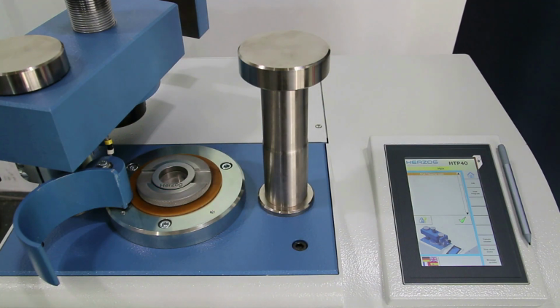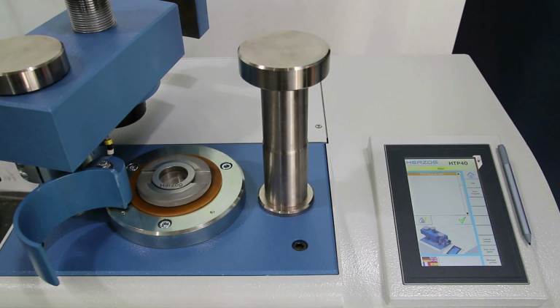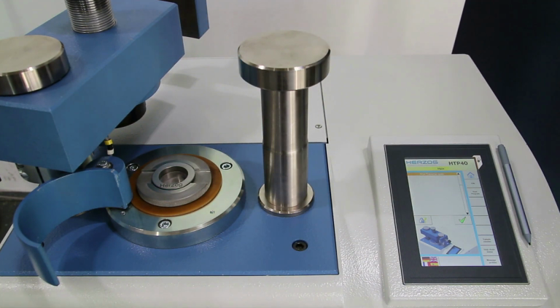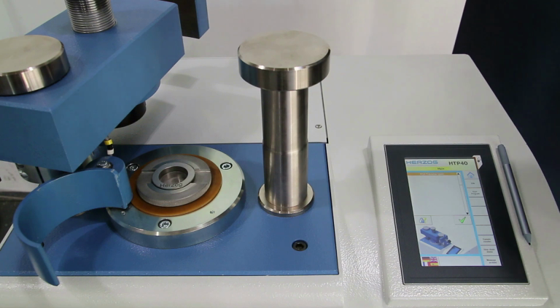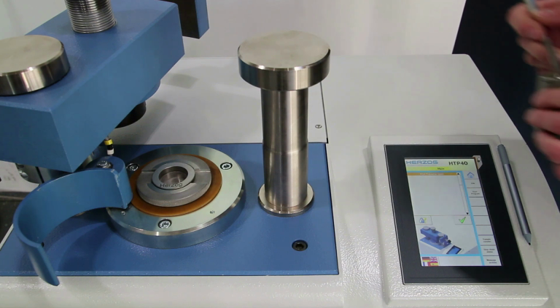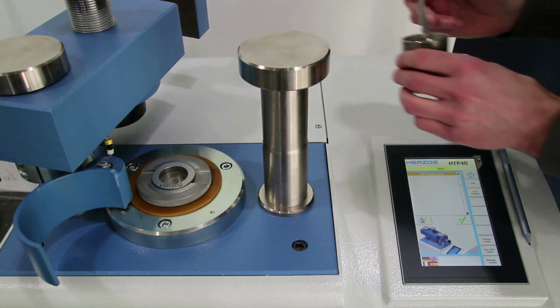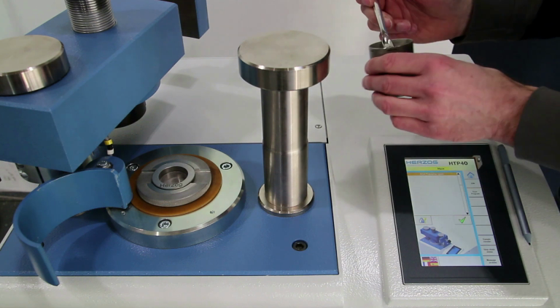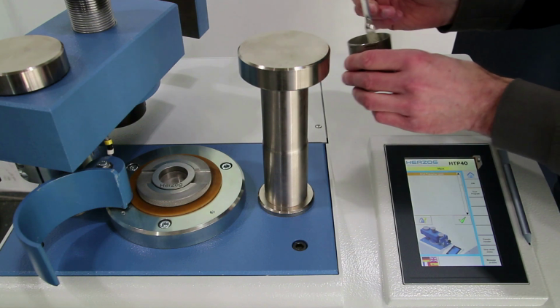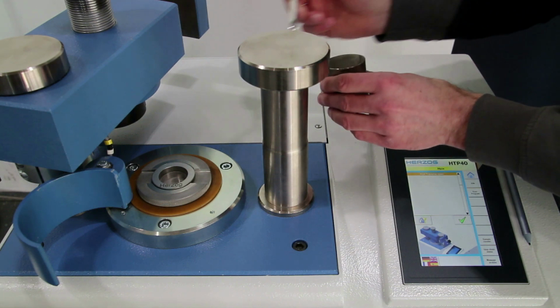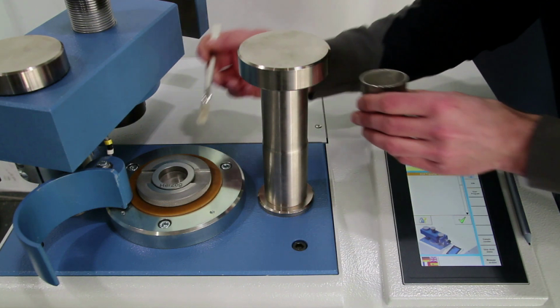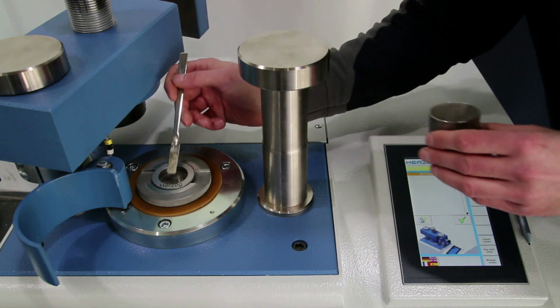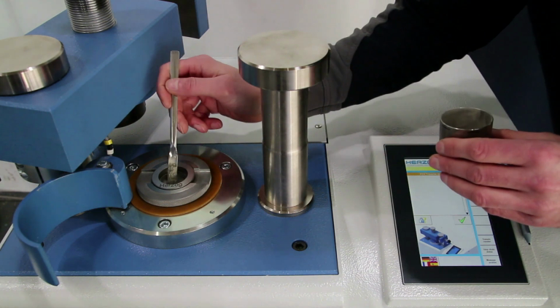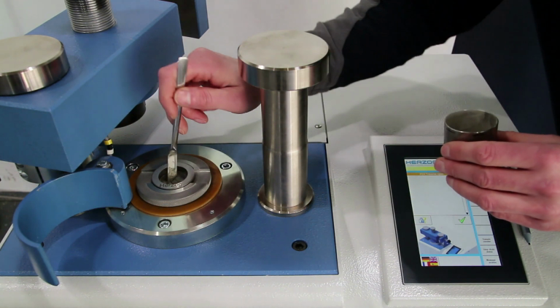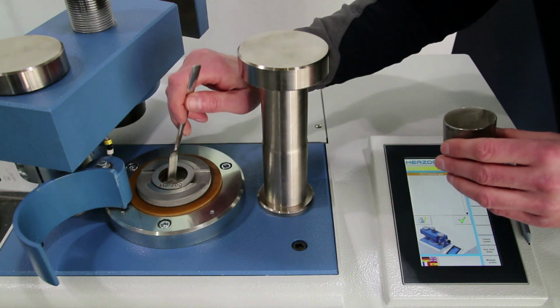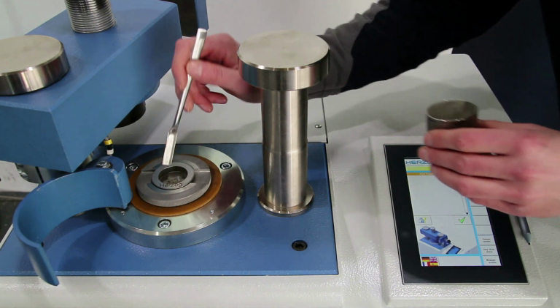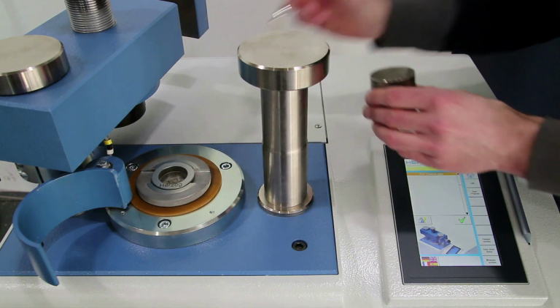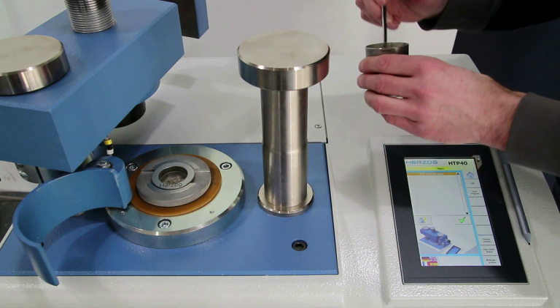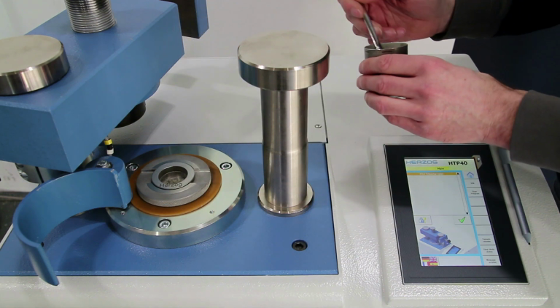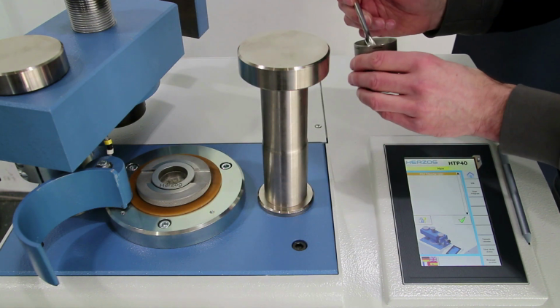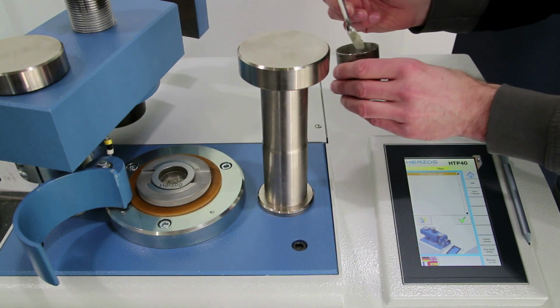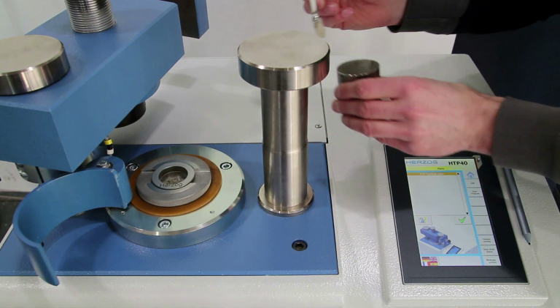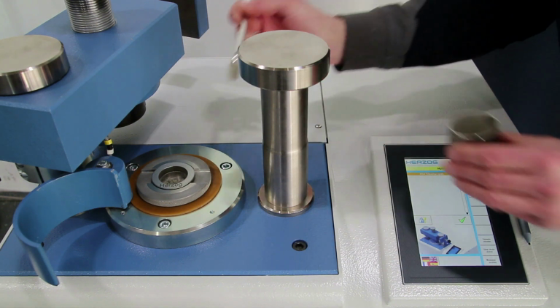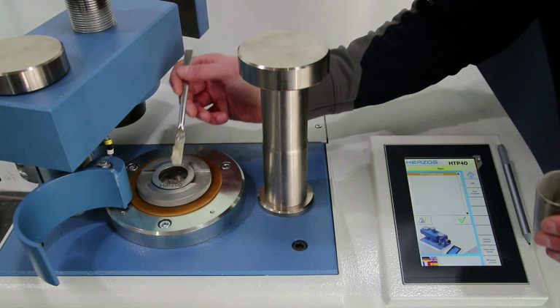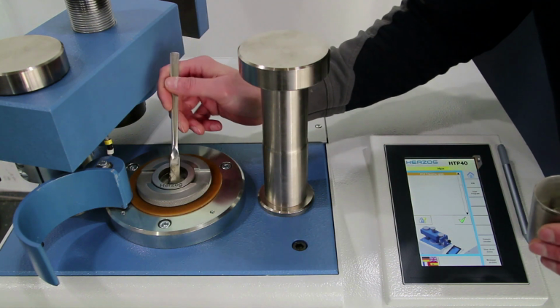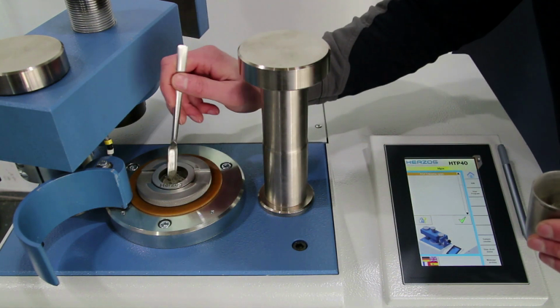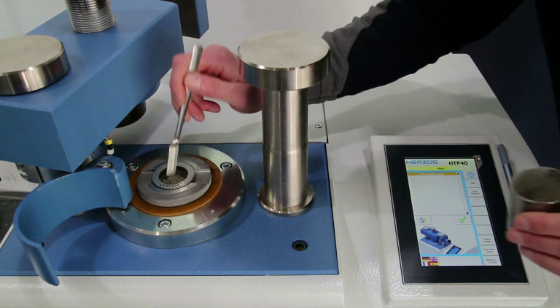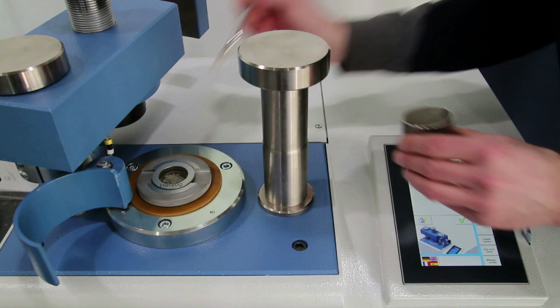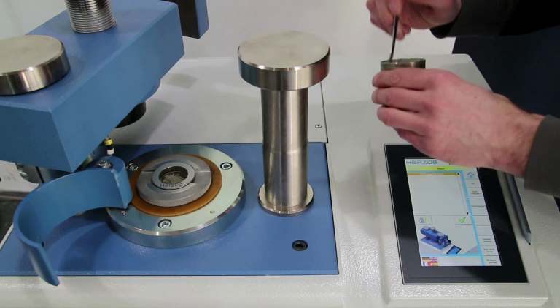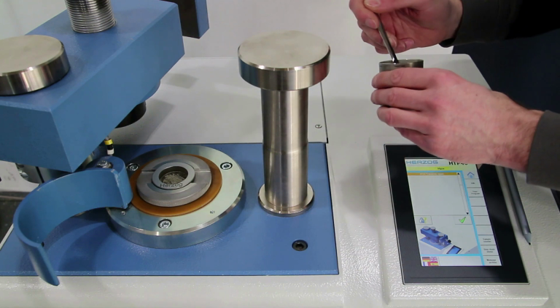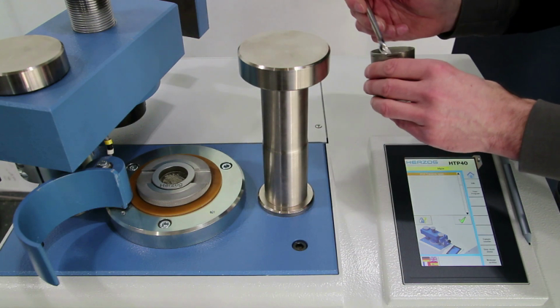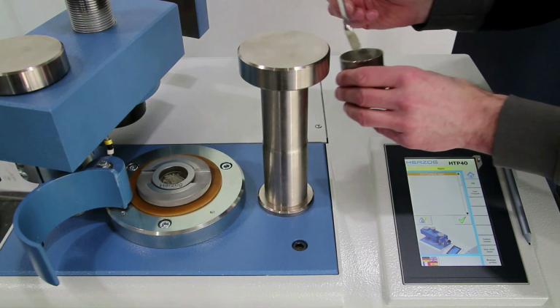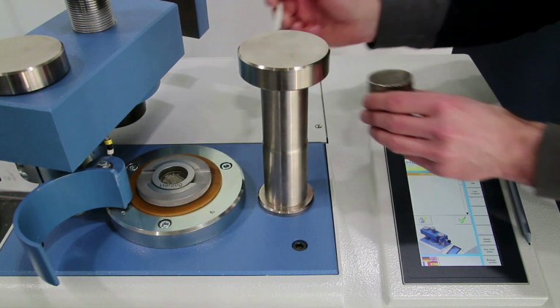The area for filling the press tool with the sample material is located at a comfortable working height and is easily accessible. This allows fatigue-free working at the machine over a longer period of time.